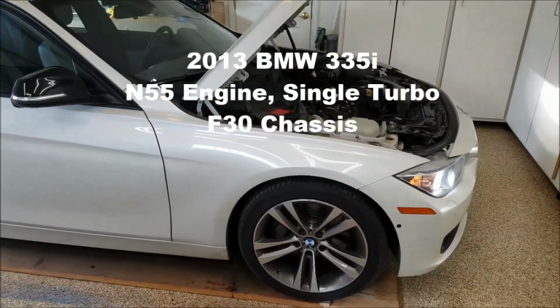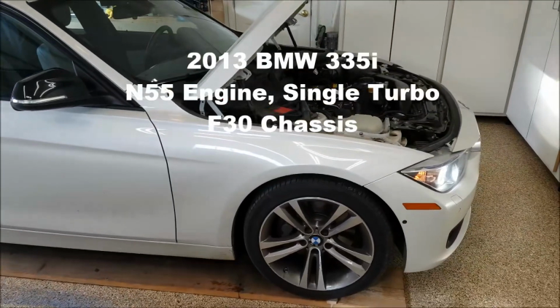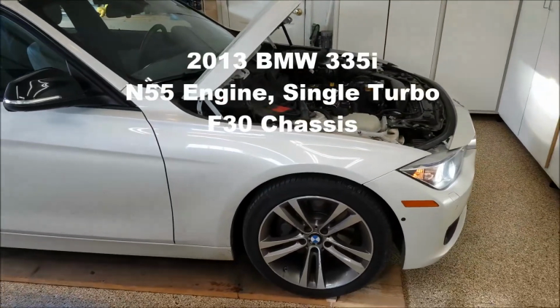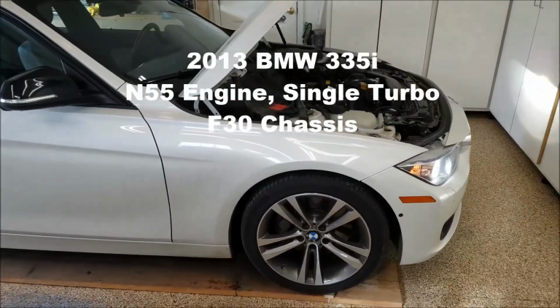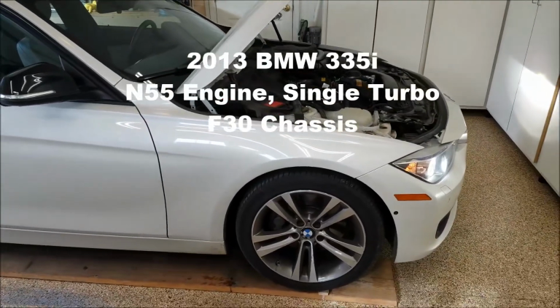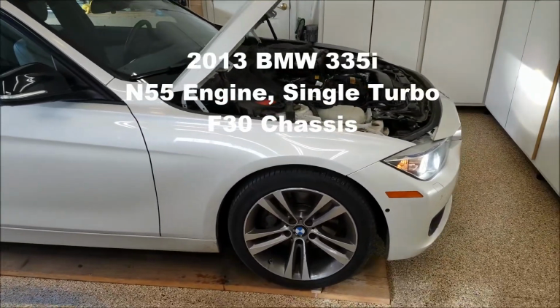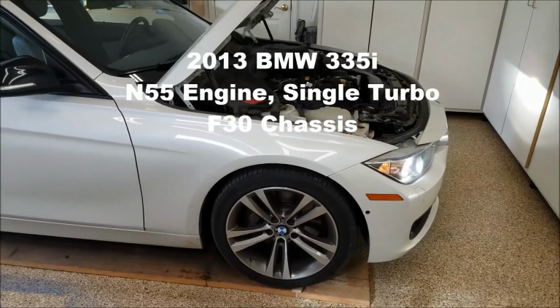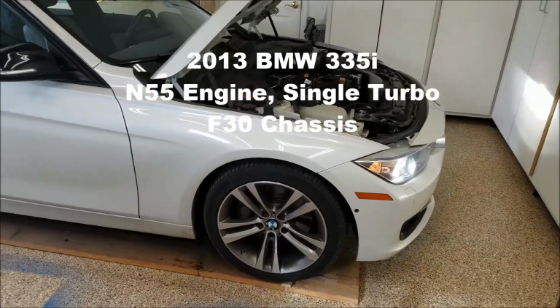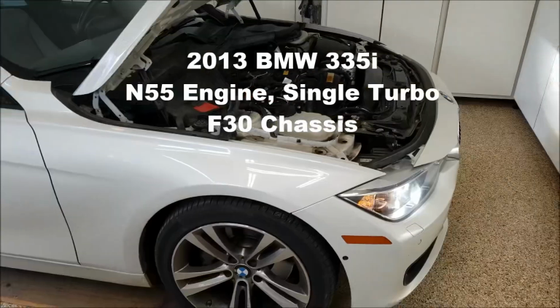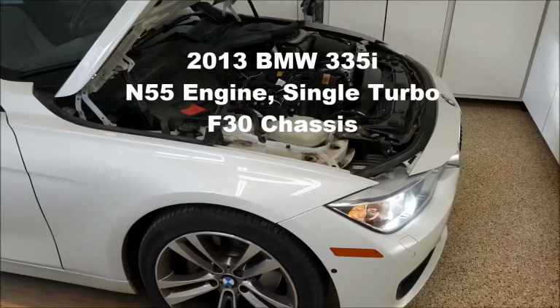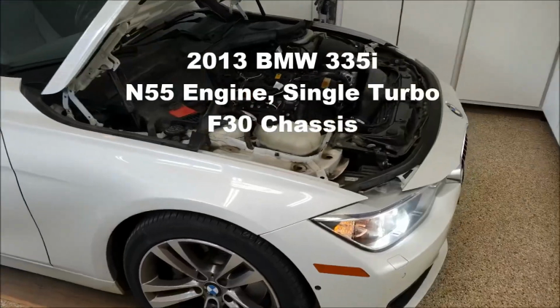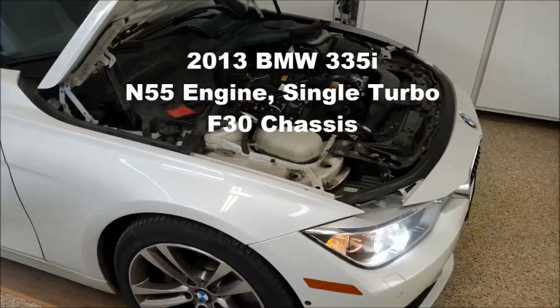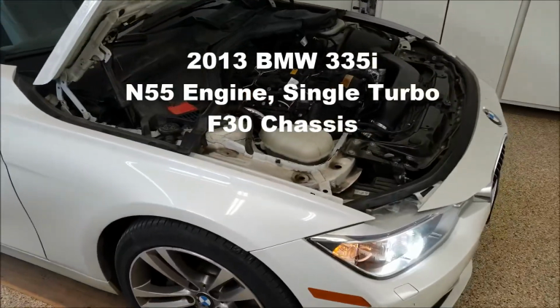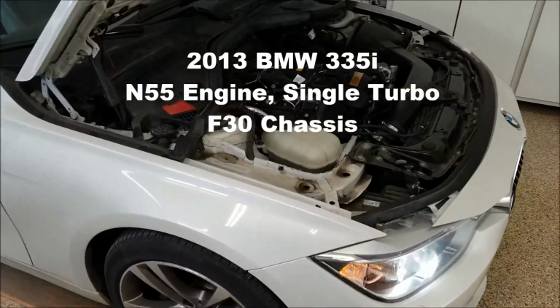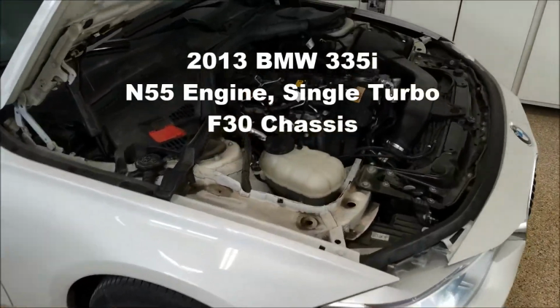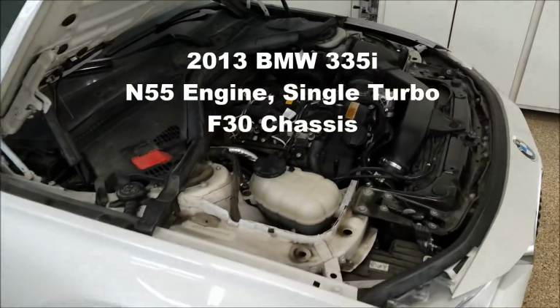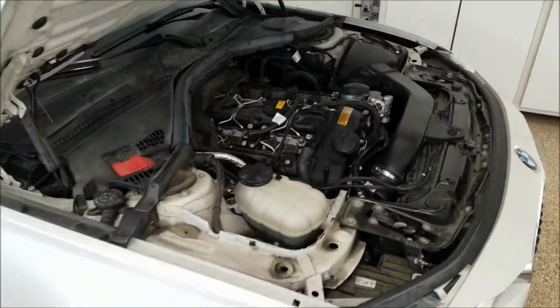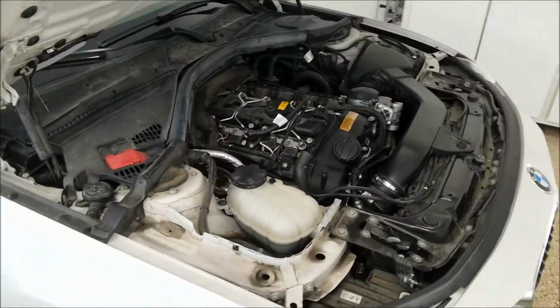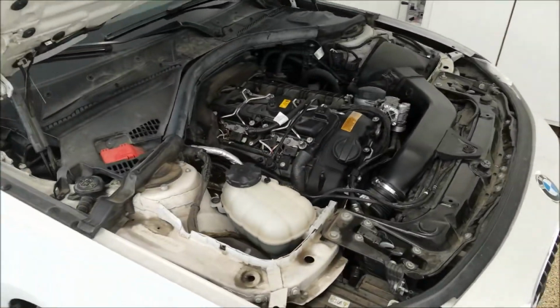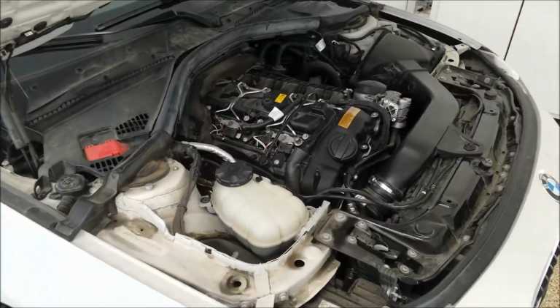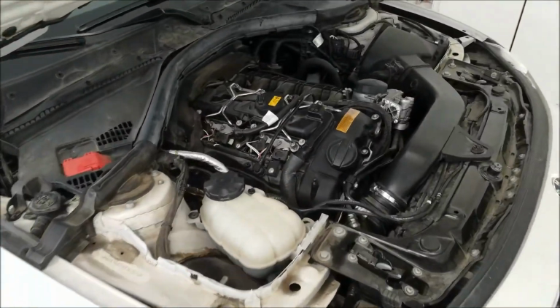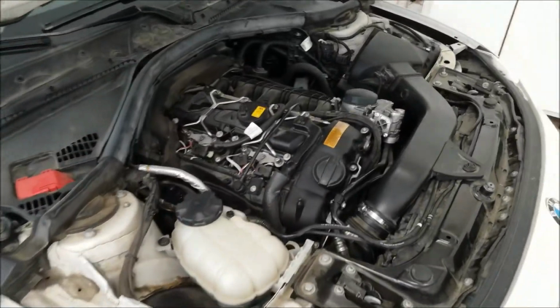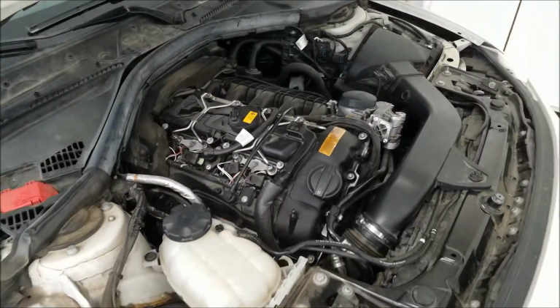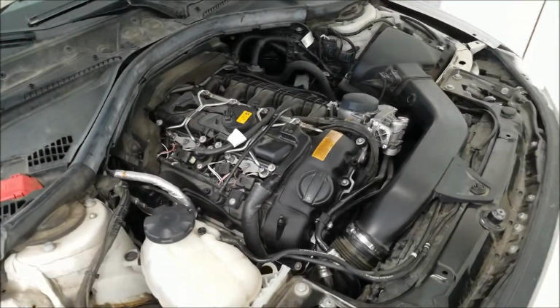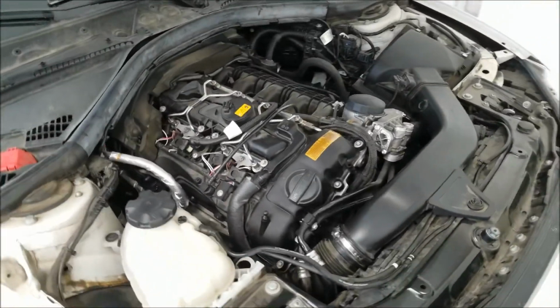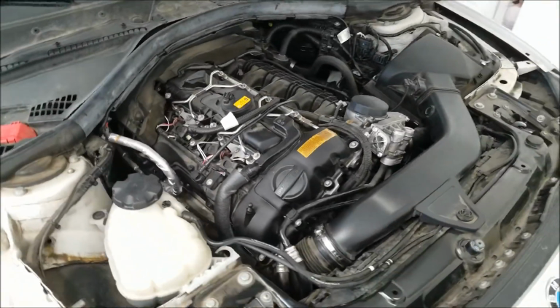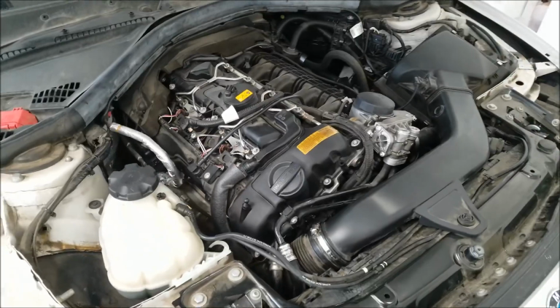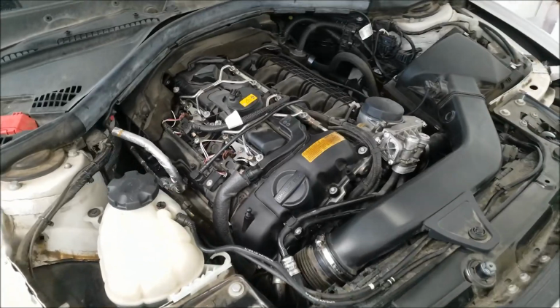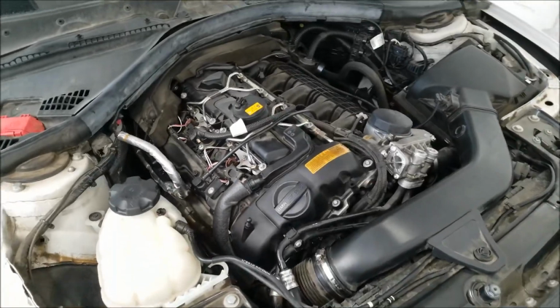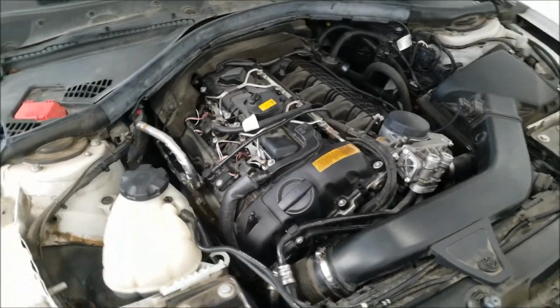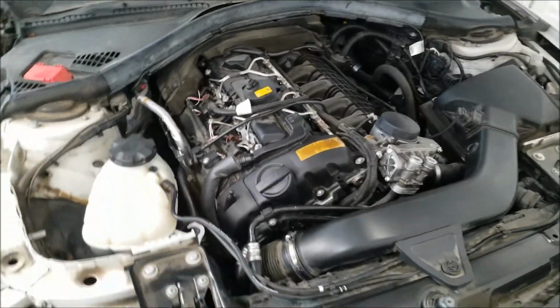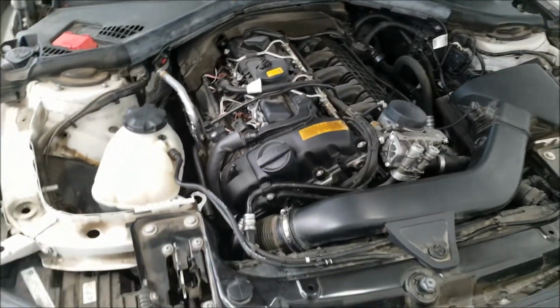2013 BMW 335i. As you can probably hear, it's making an awful humming noise. Definitely not normal.